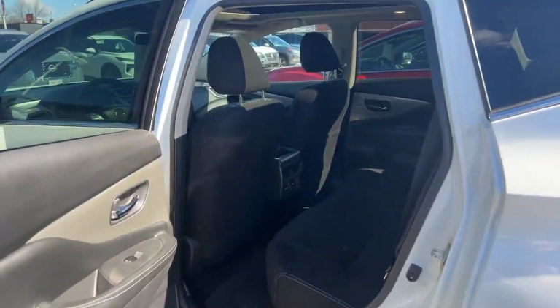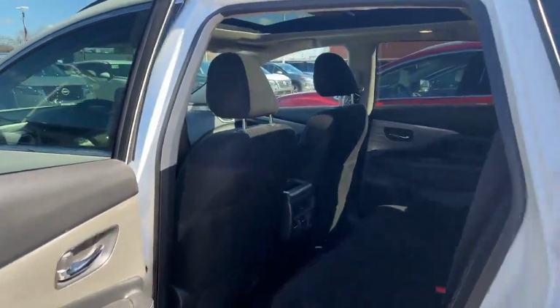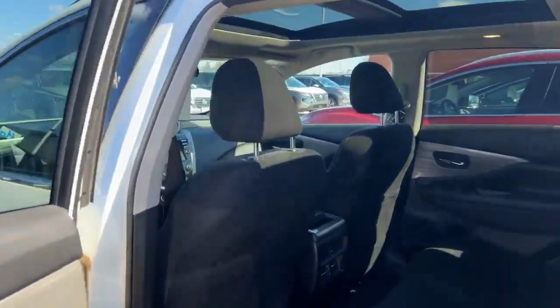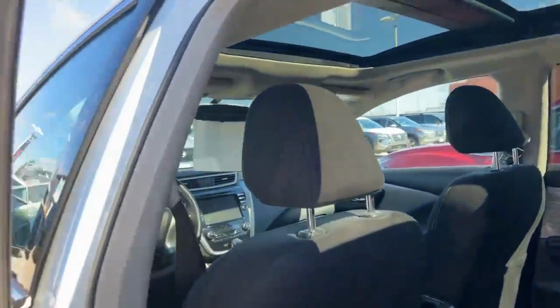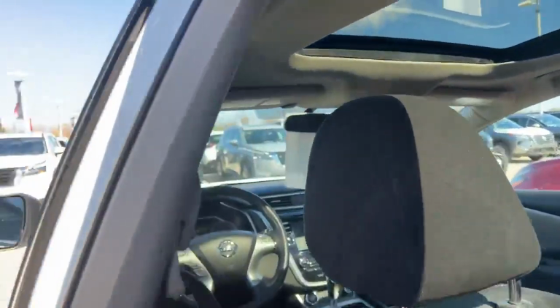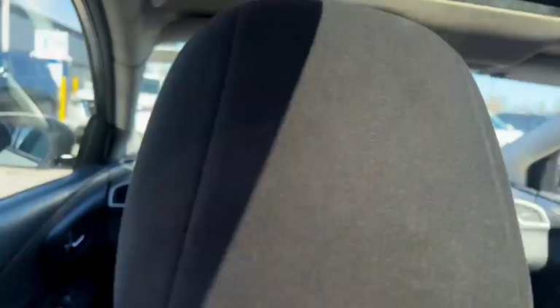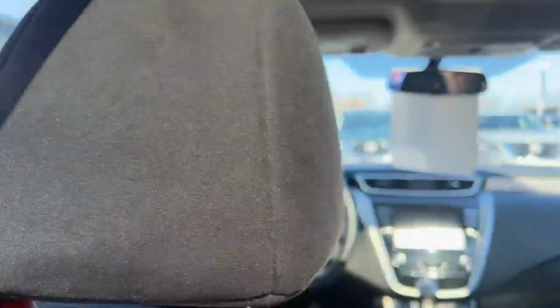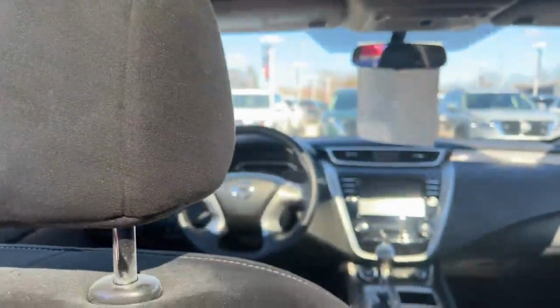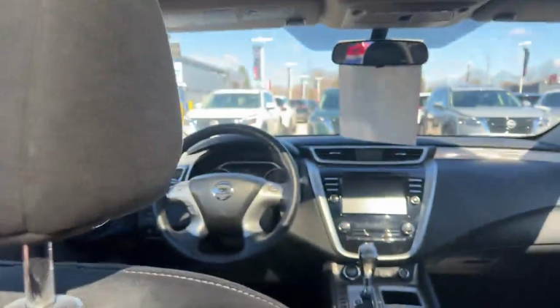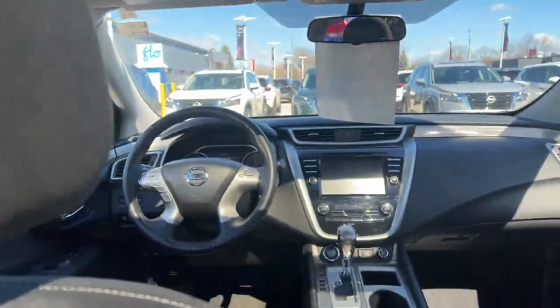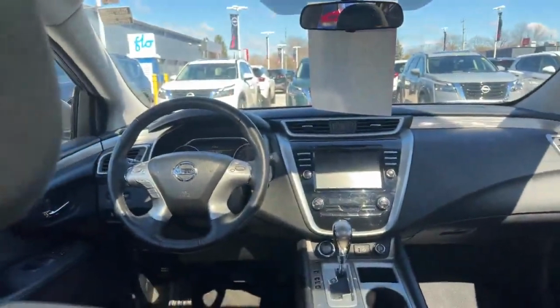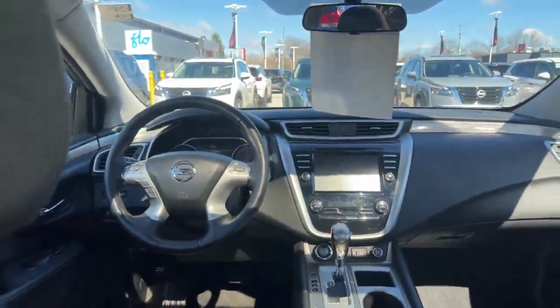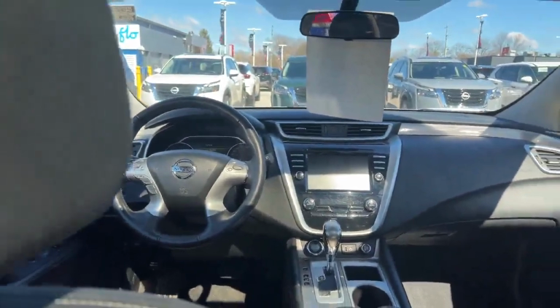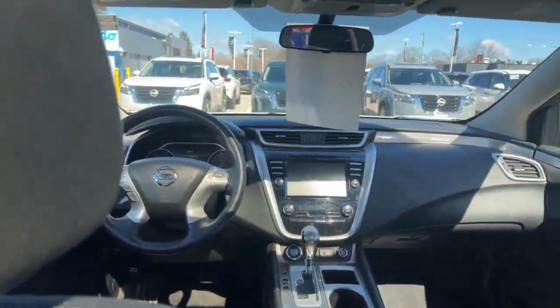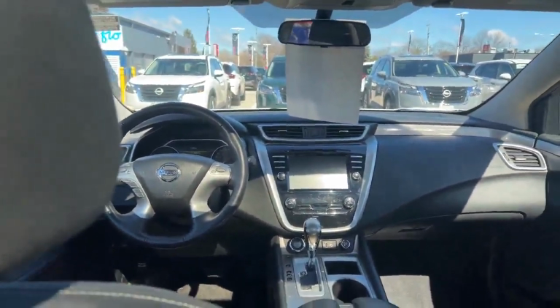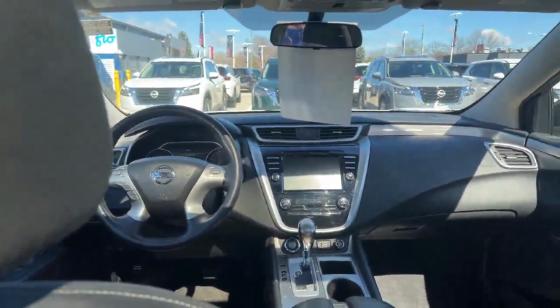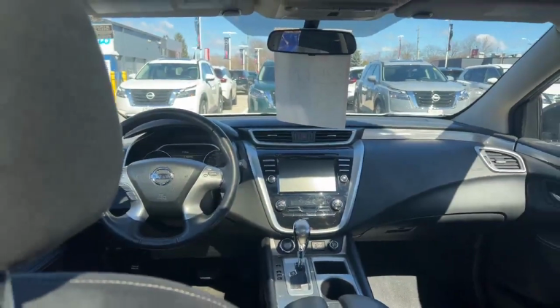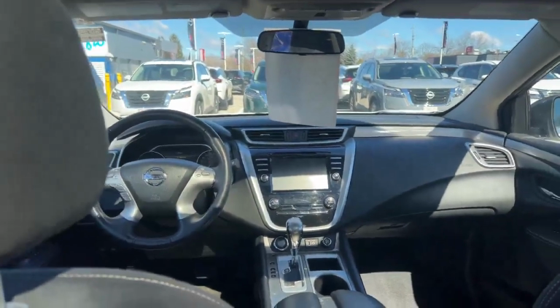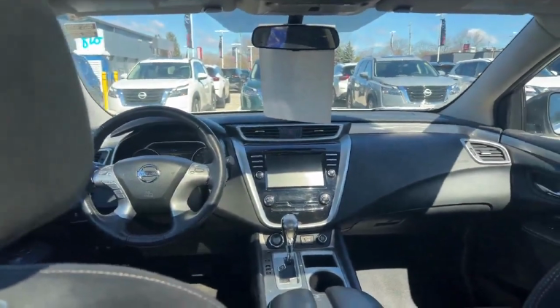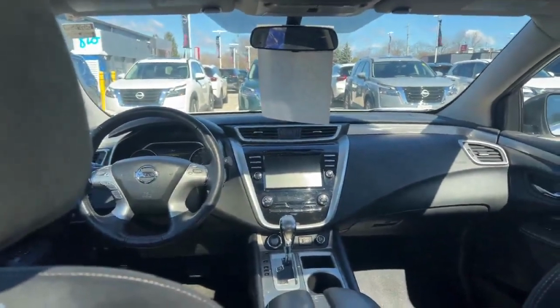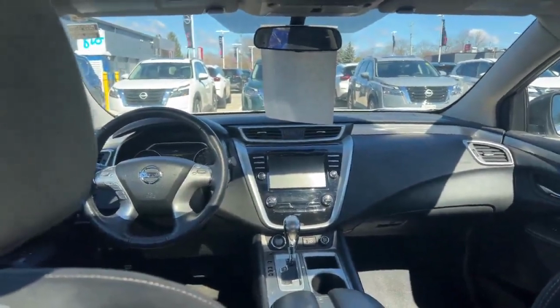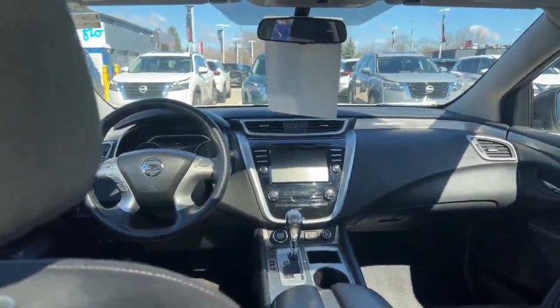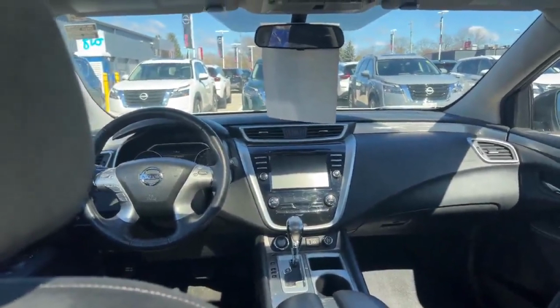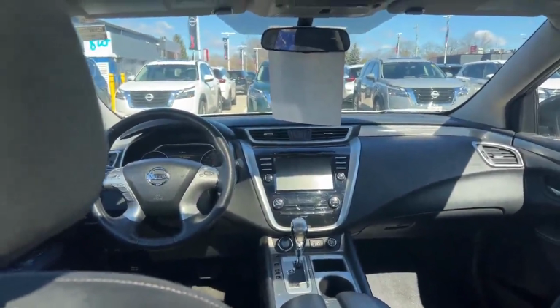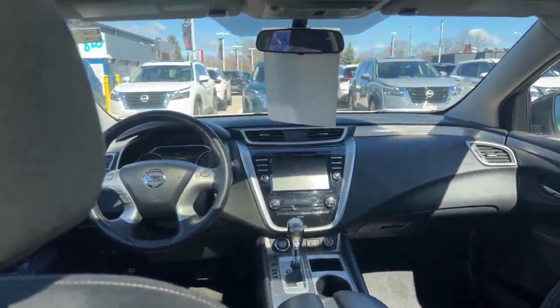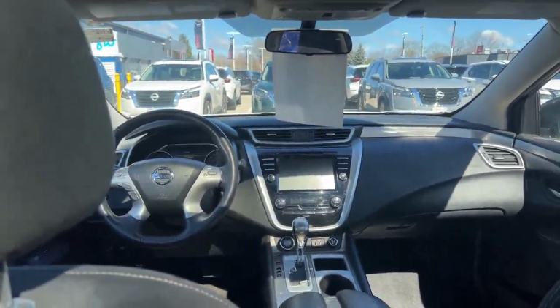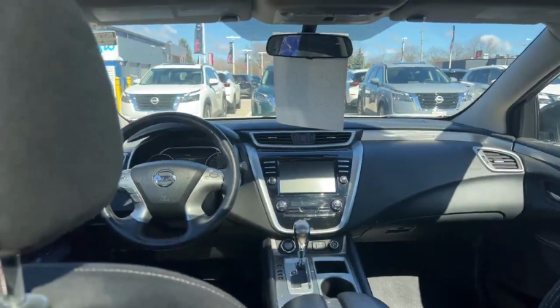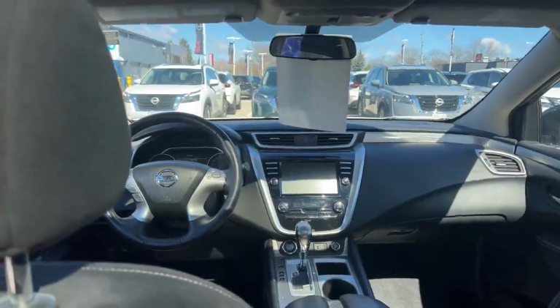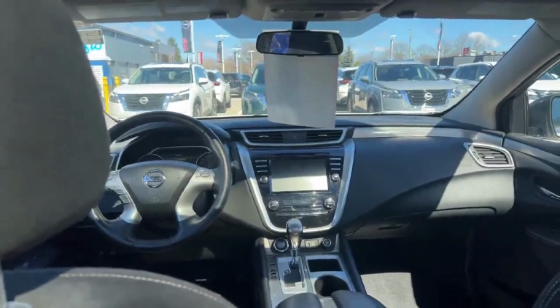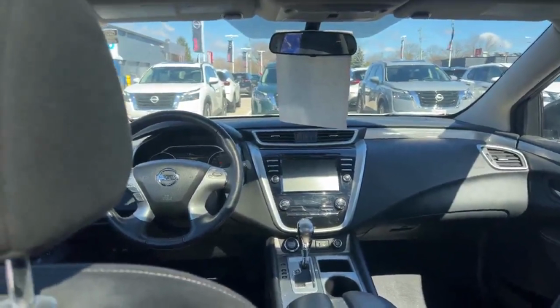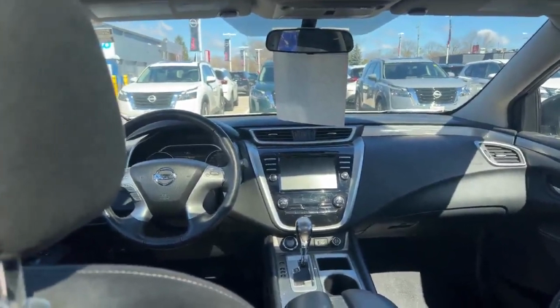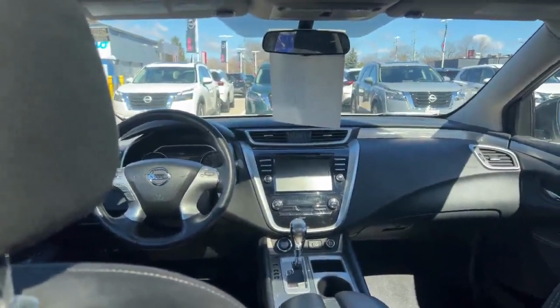If you'd like to come down and take this vehicle for a test drive, please be our guest. Give us a call at 519-451-4560 to set up that test drive today.